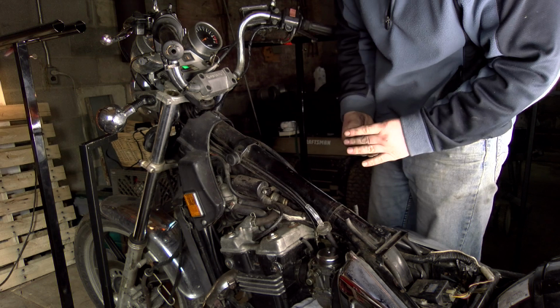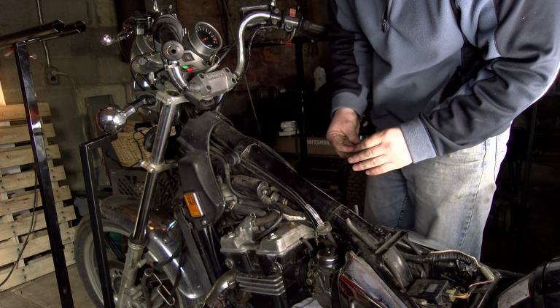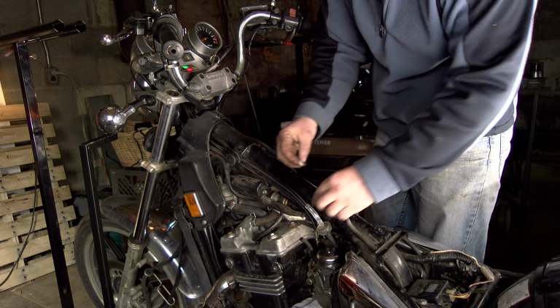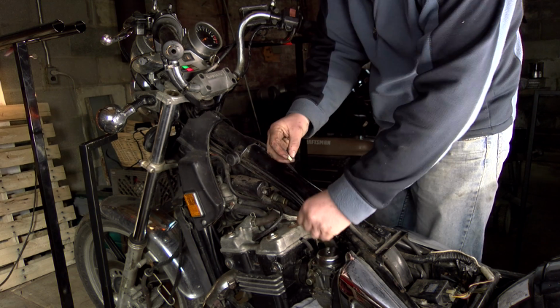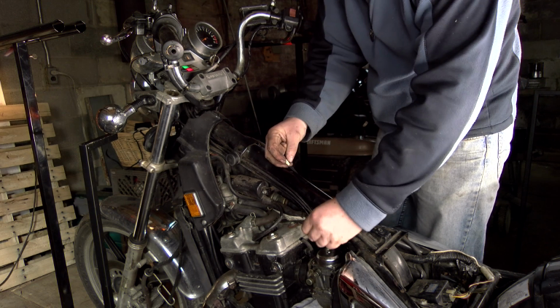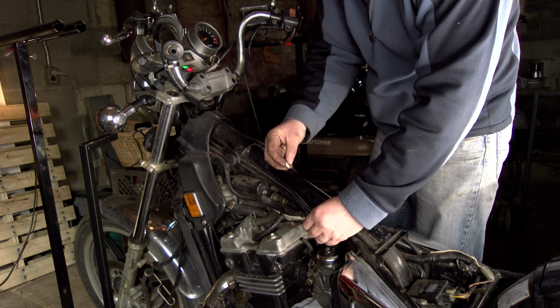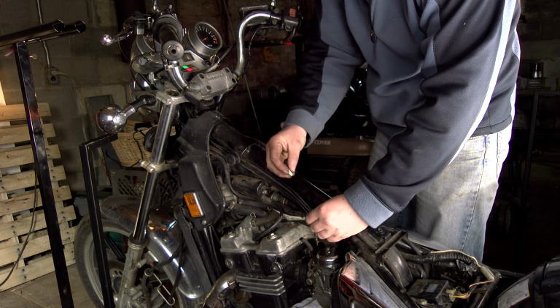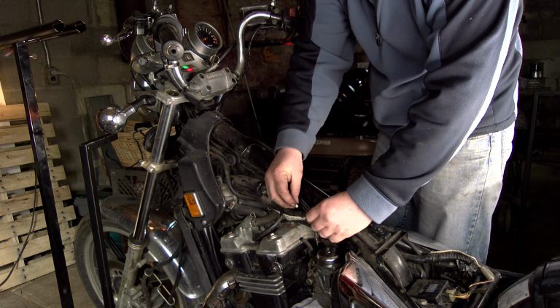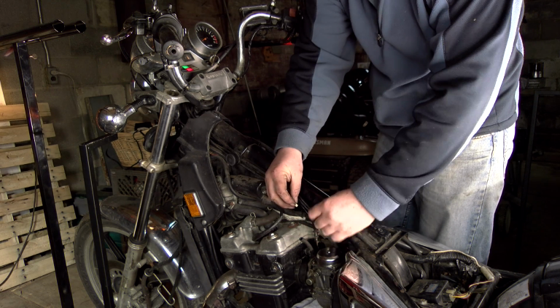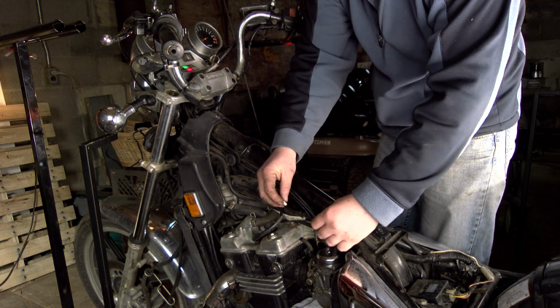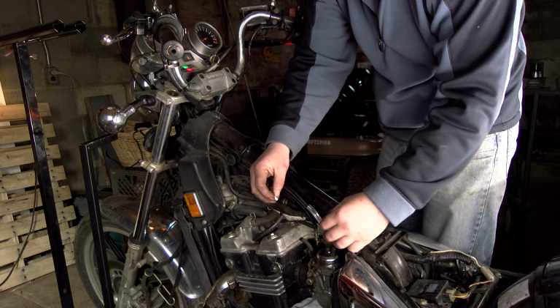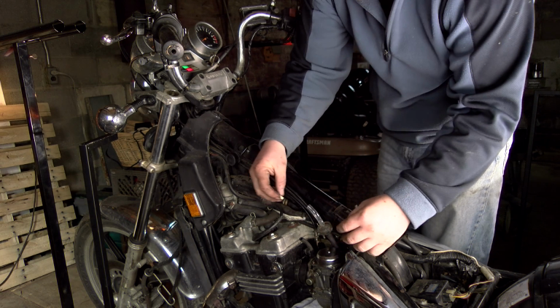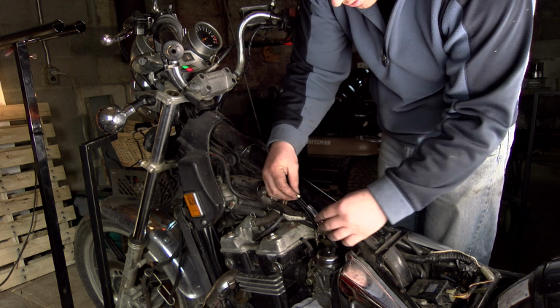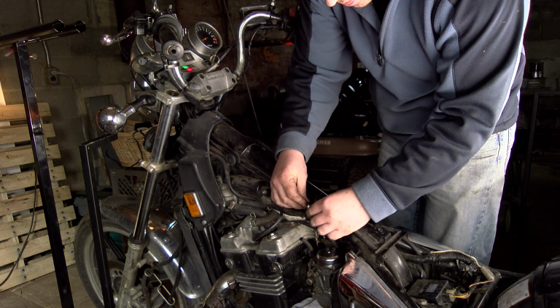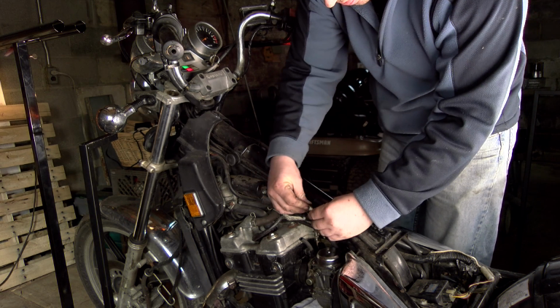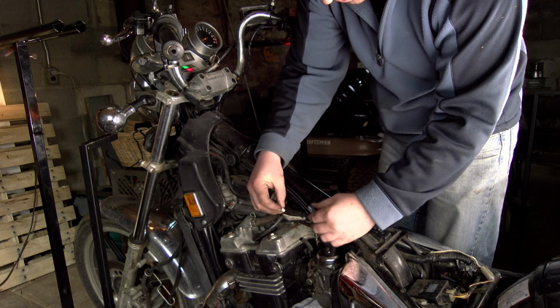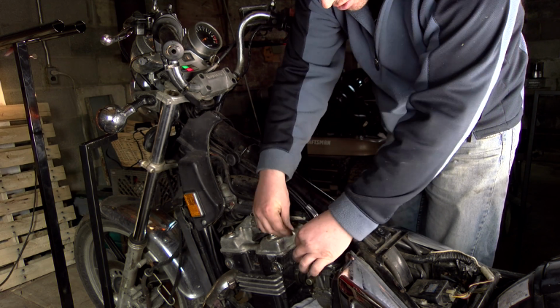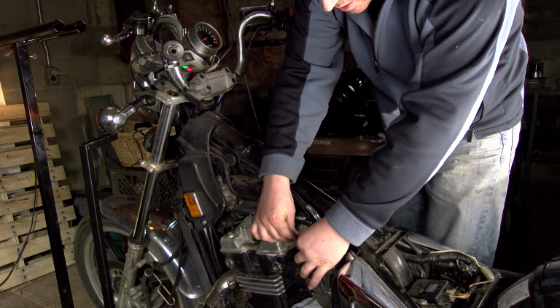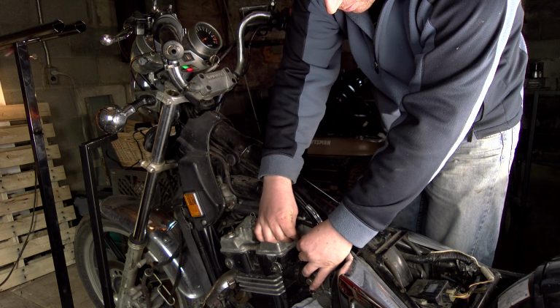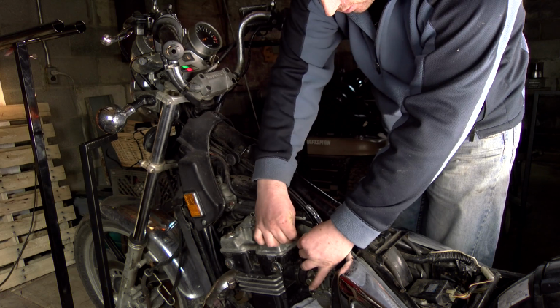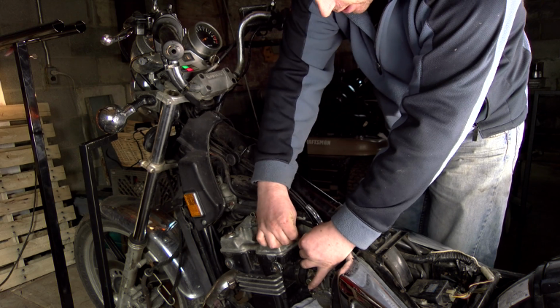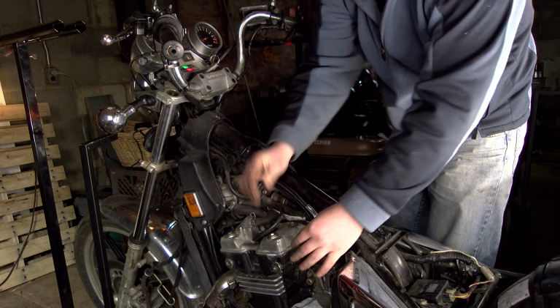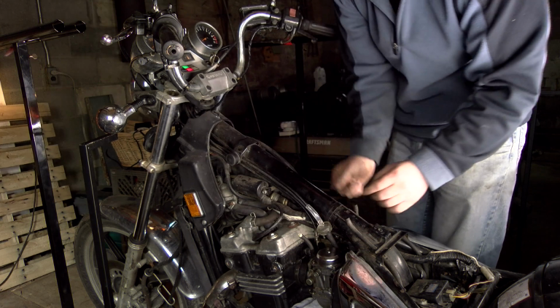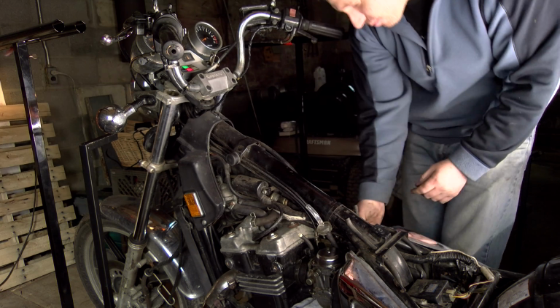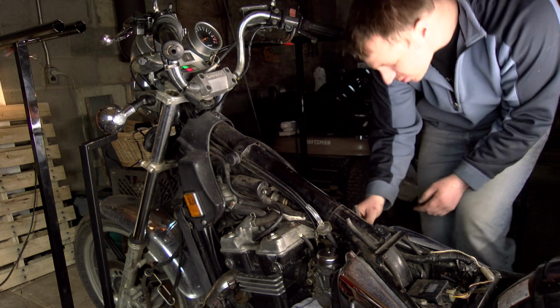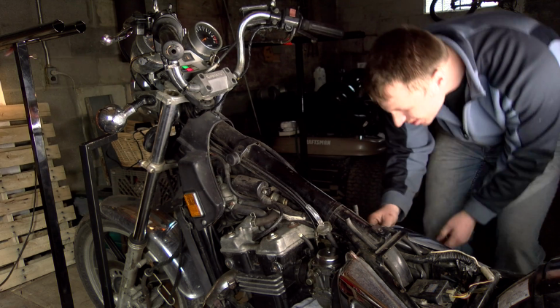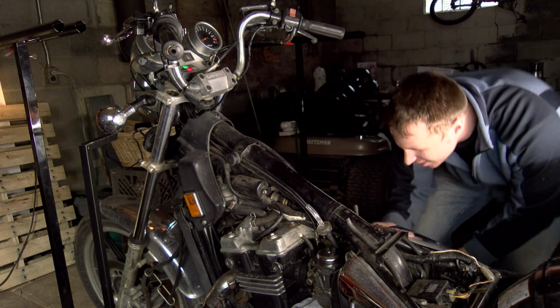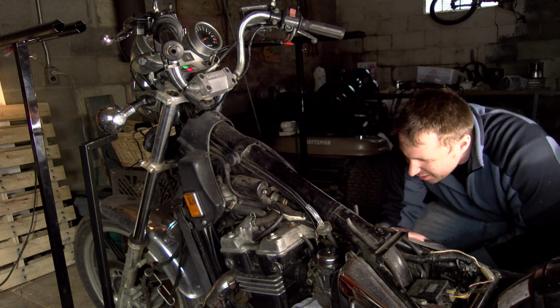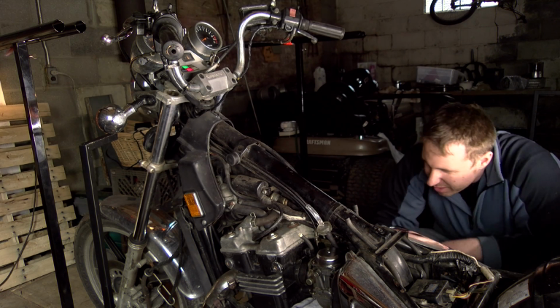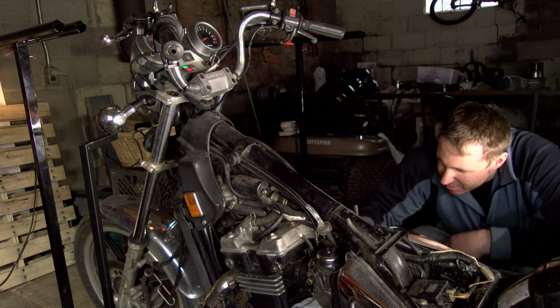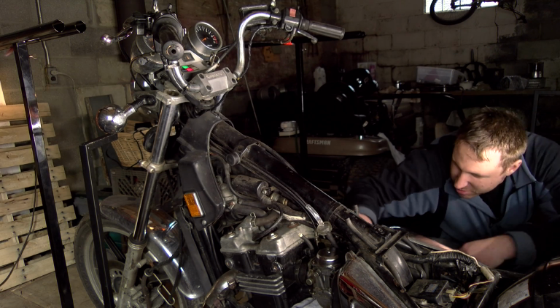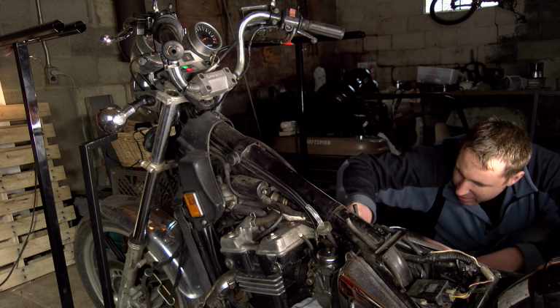I don't know if there's not enough fuel, if it's not pulling, or if there's too much air coming through because I didn't tighten down the boots. Looks like.